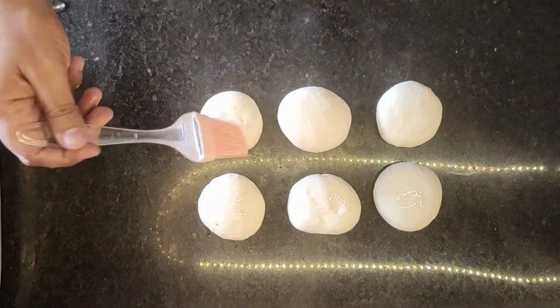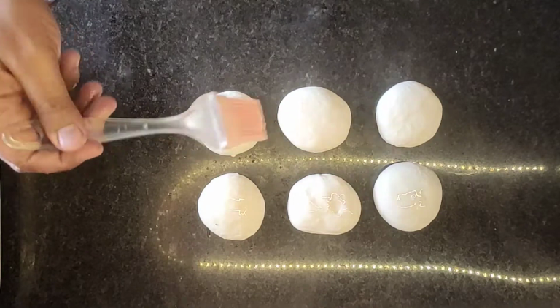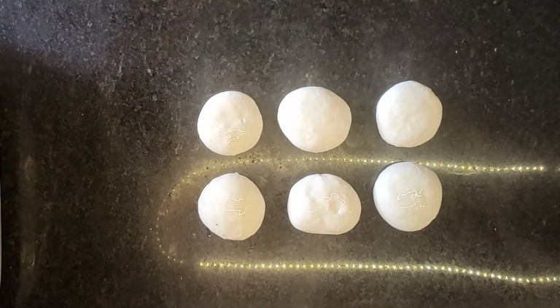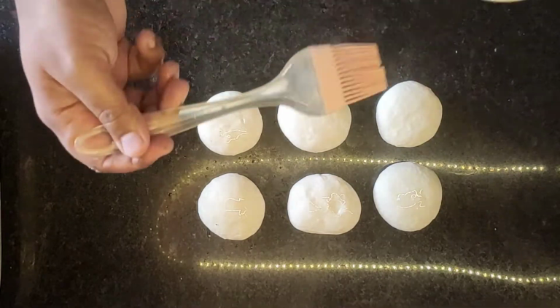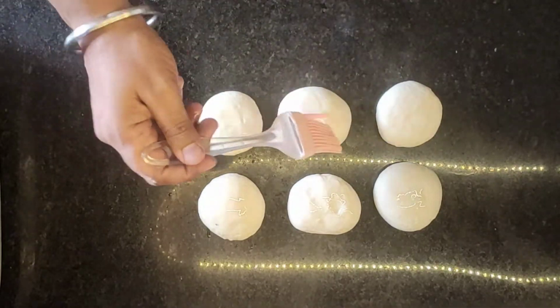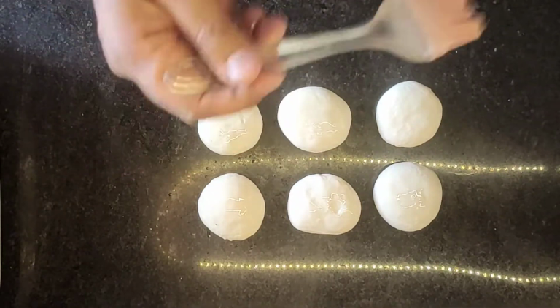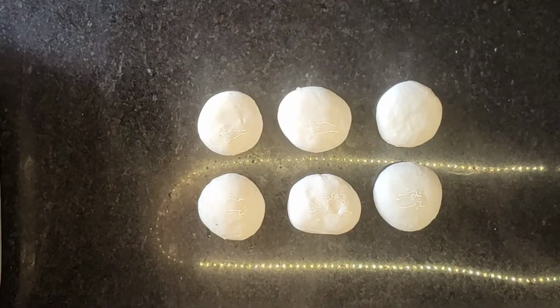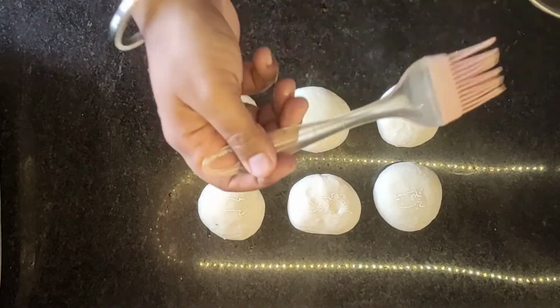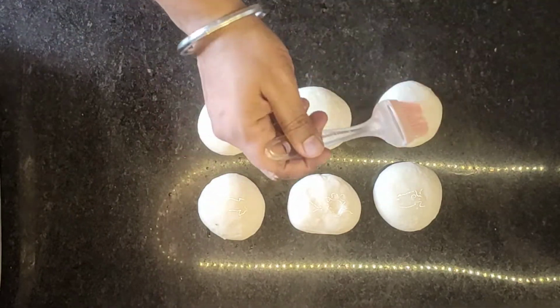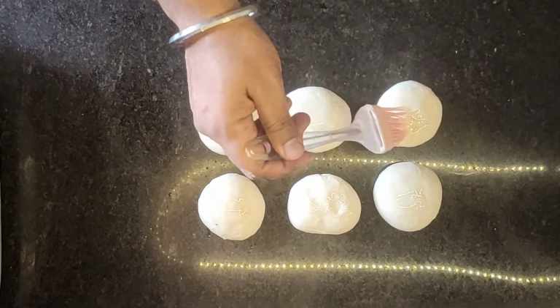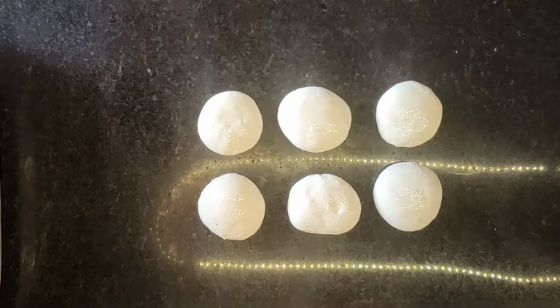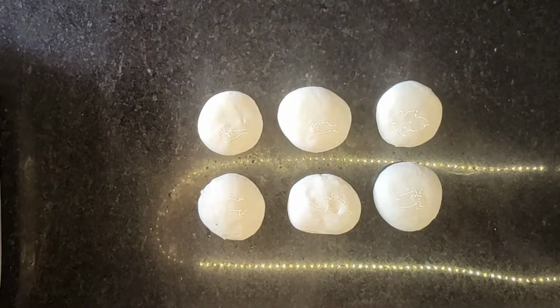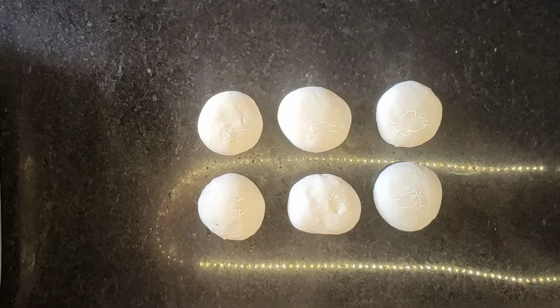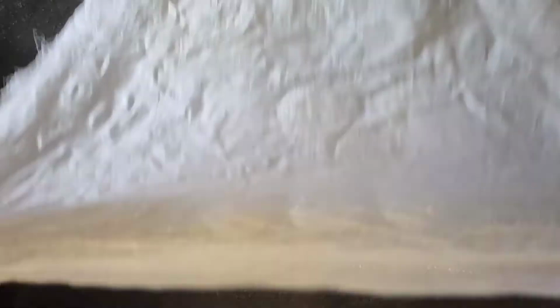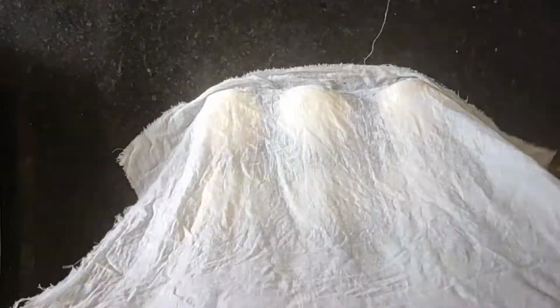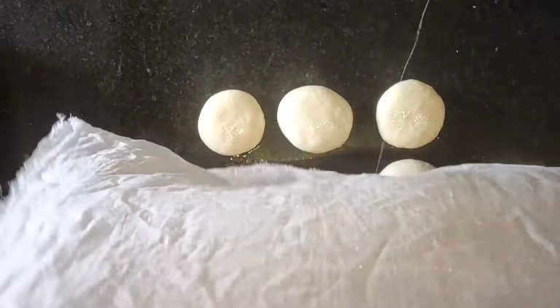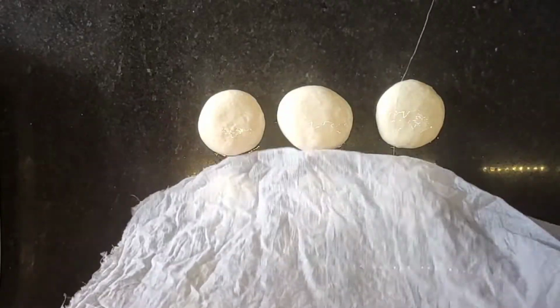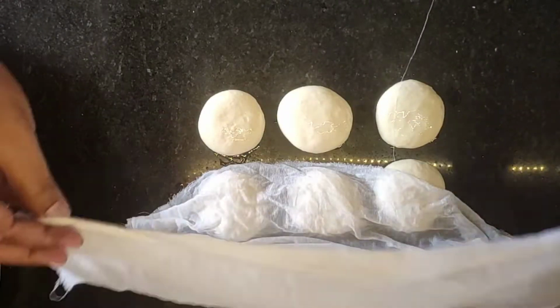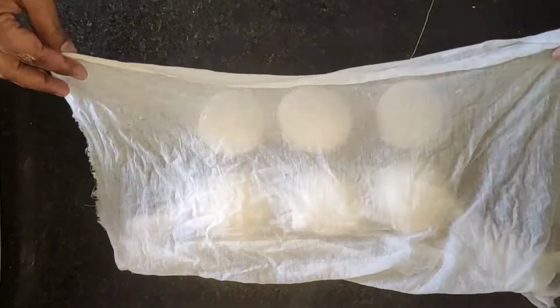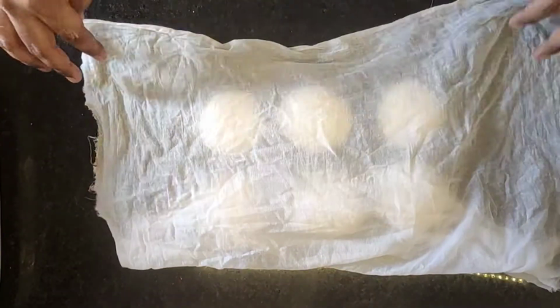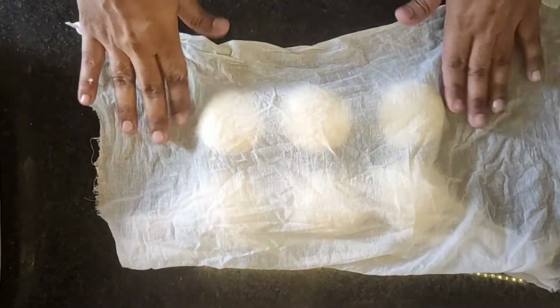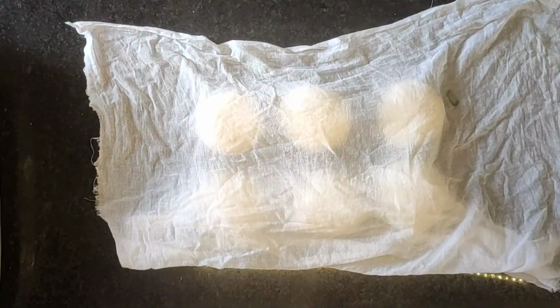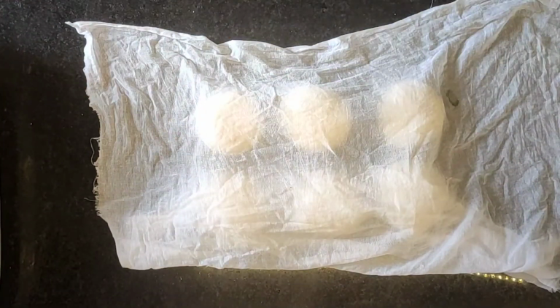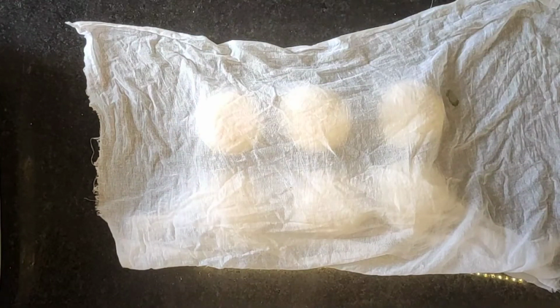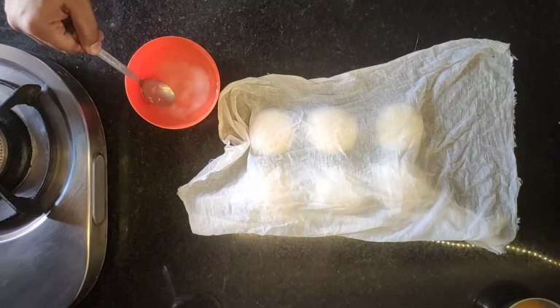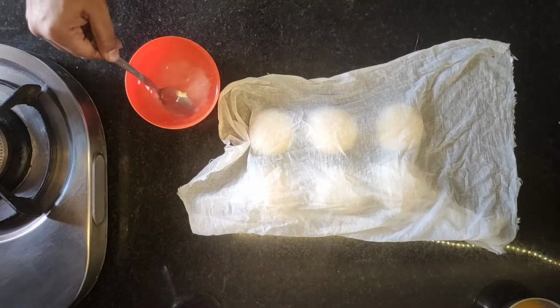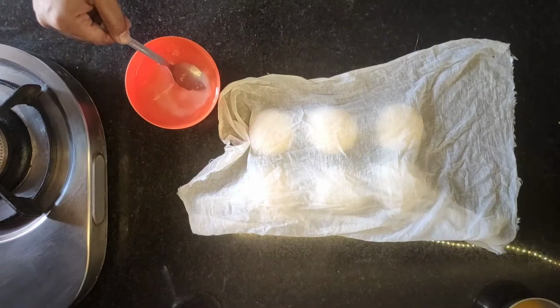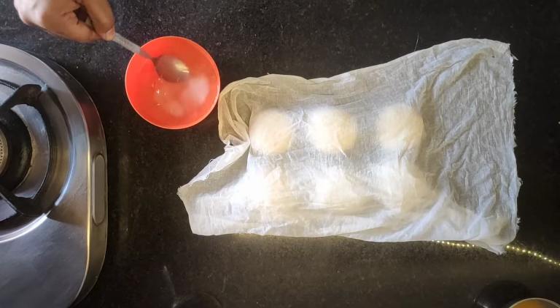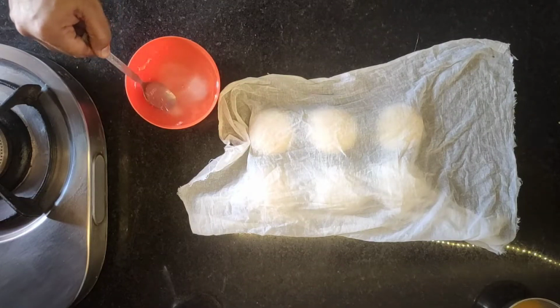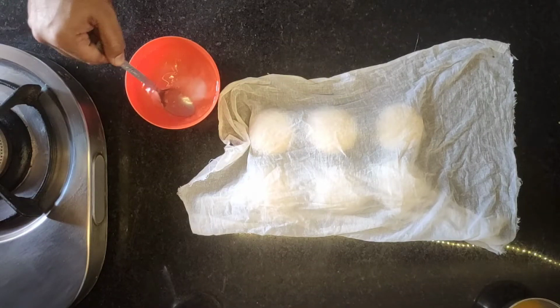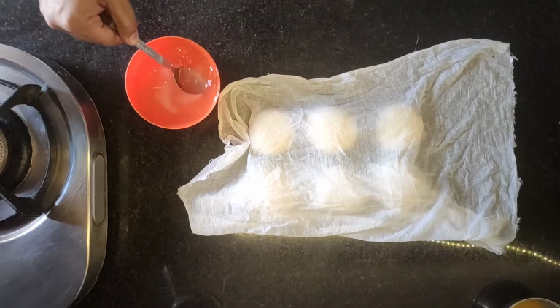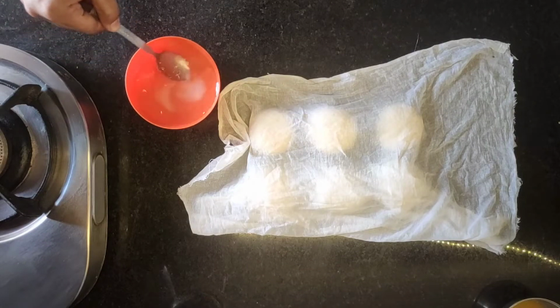Normally, if the dough cracks when you roll it, it means it needs more time. If you don't rest it, it will crack and fall apart. Make sure you take enough time with it.